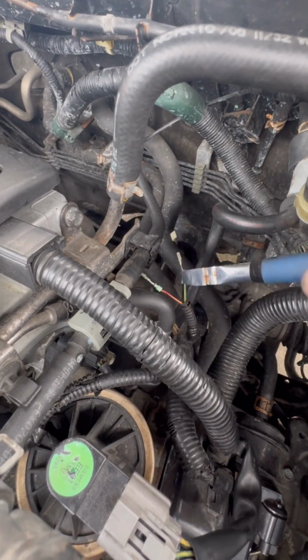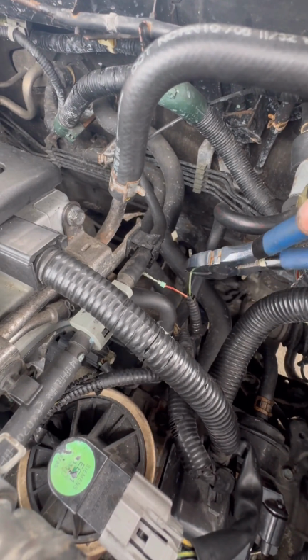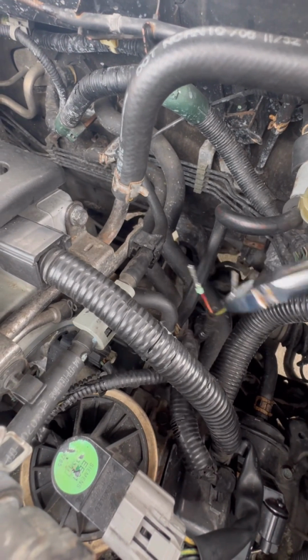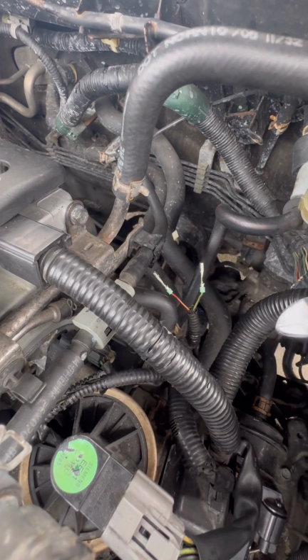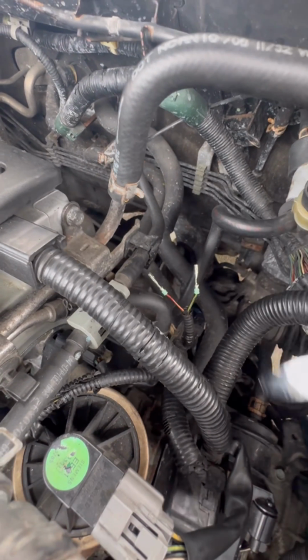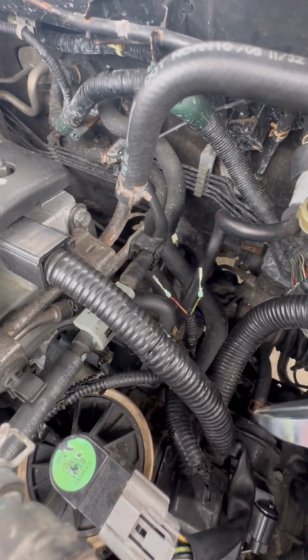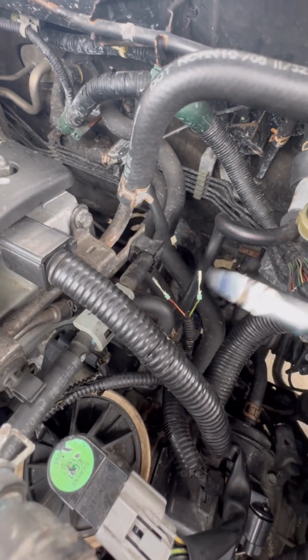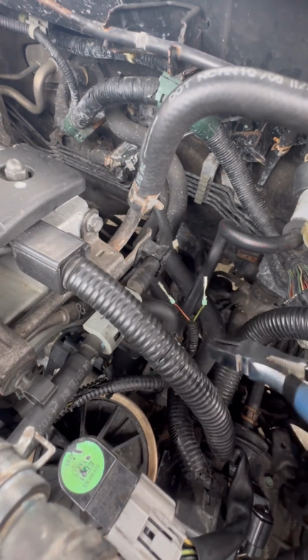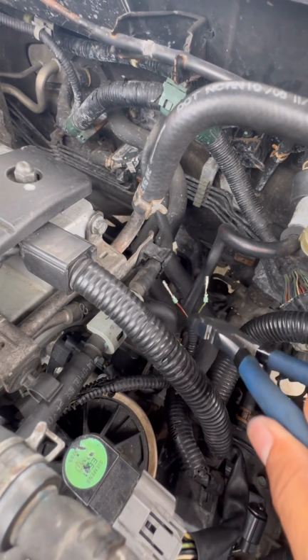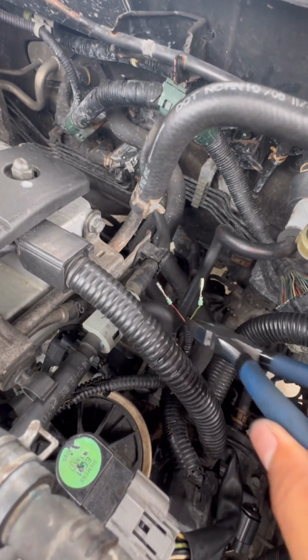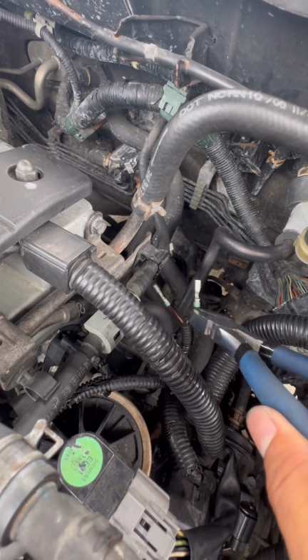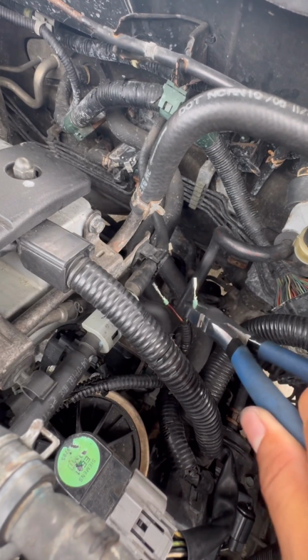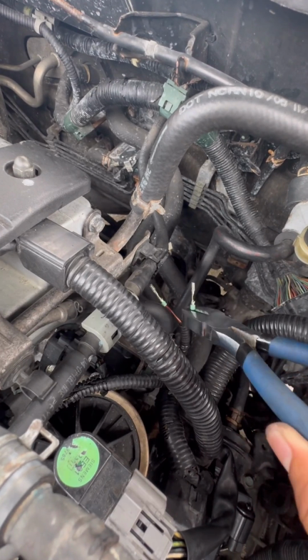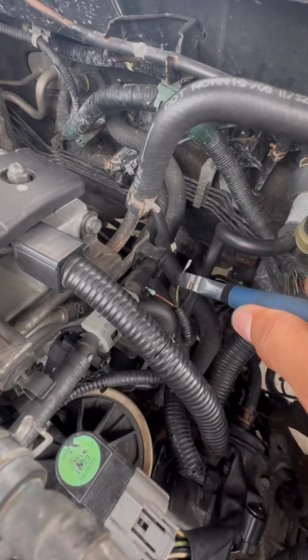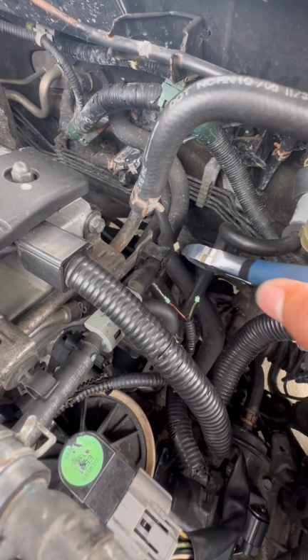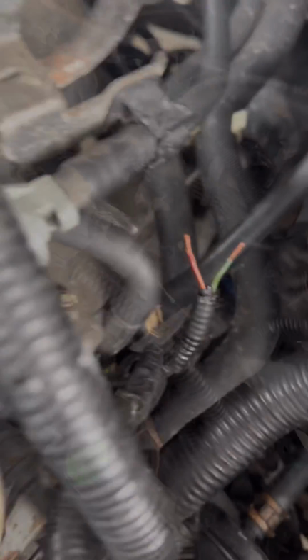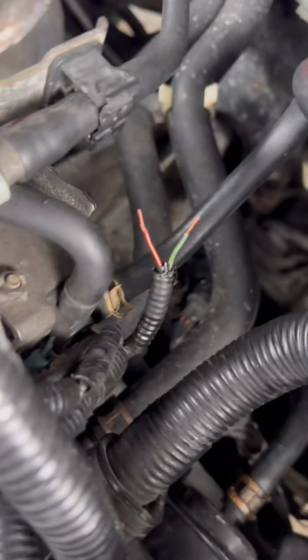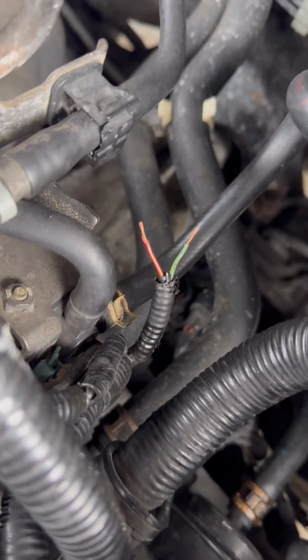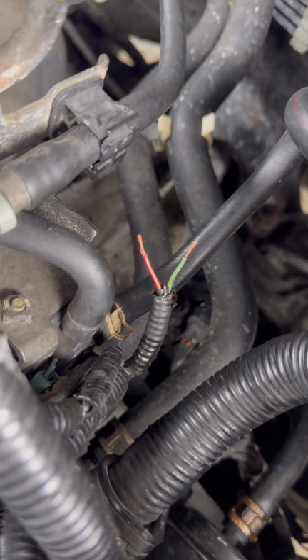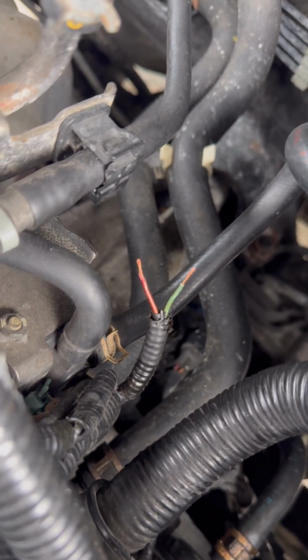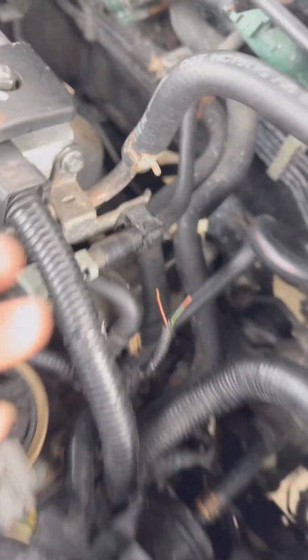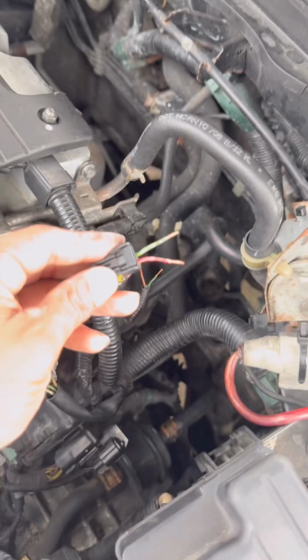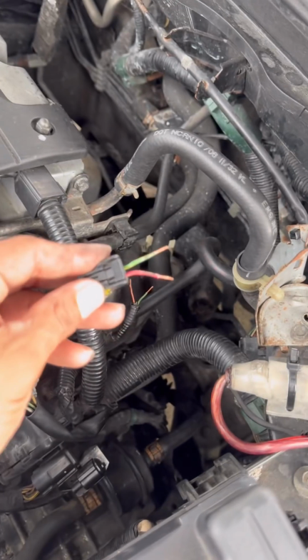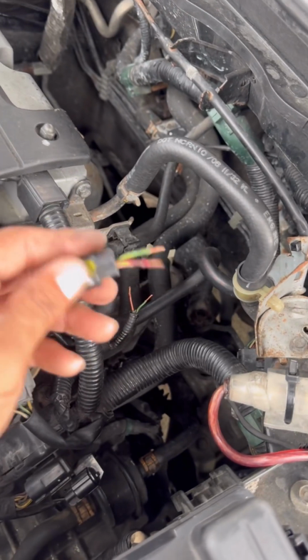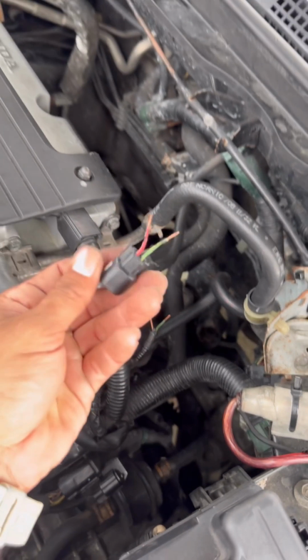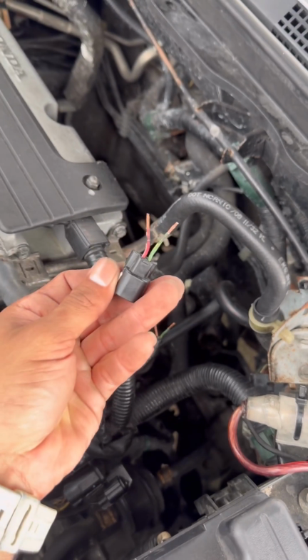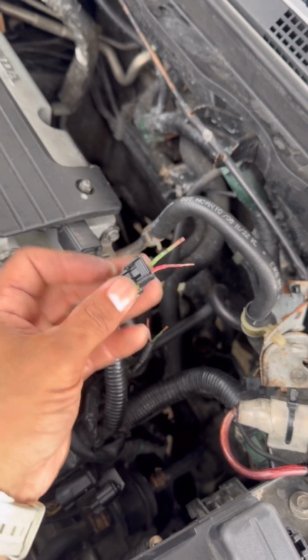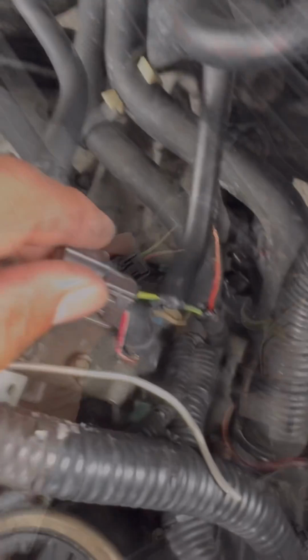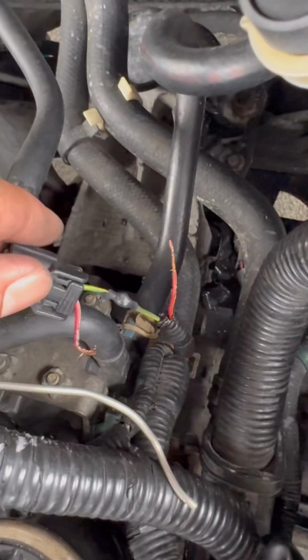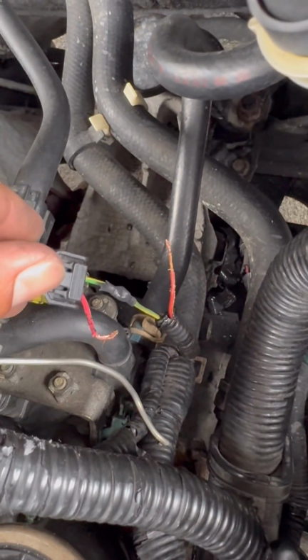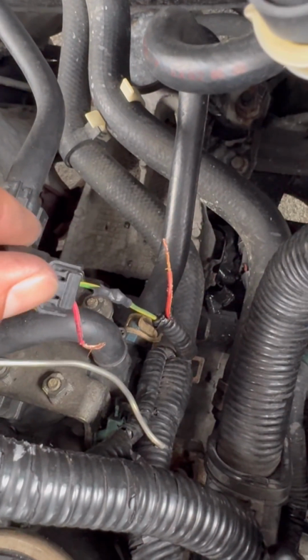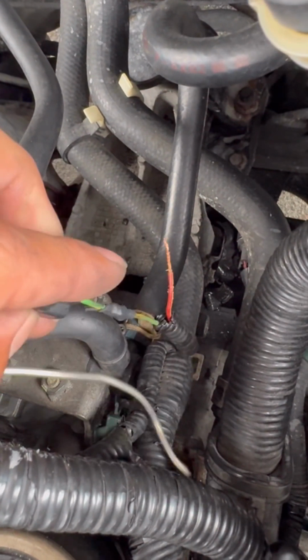We're going to snip these two as close as we can to that little nipple thingy. All right, so we really don't have that much room to work with, but we're going to make it work. All right, we got one side on, got our little heat shrink on there.